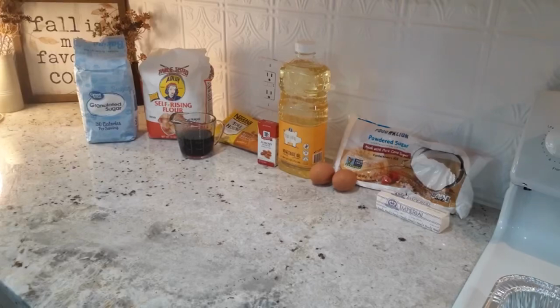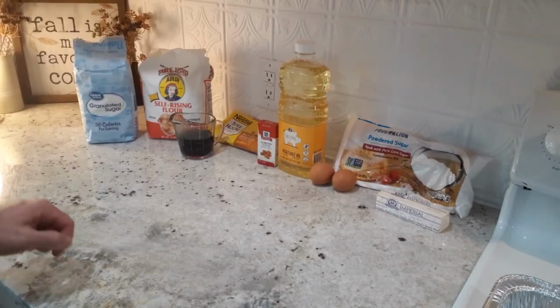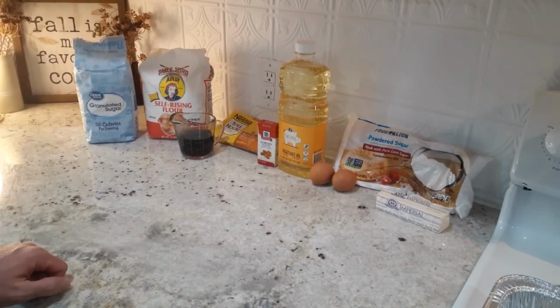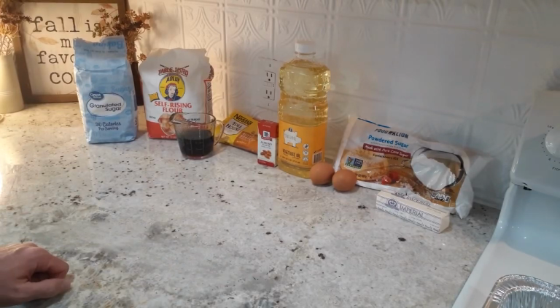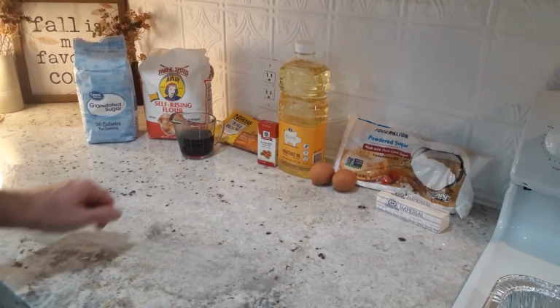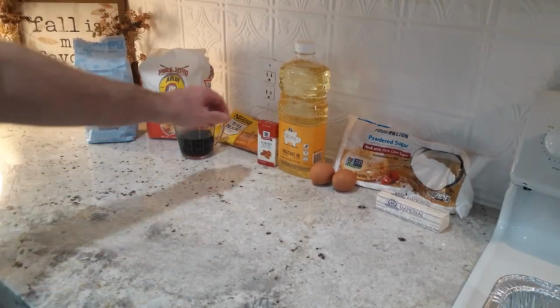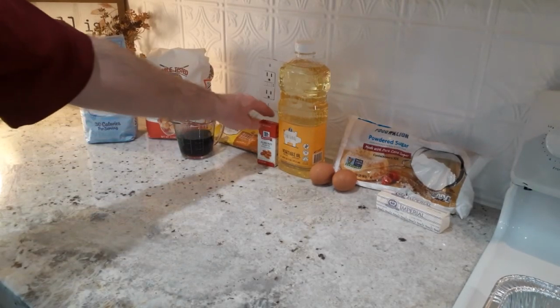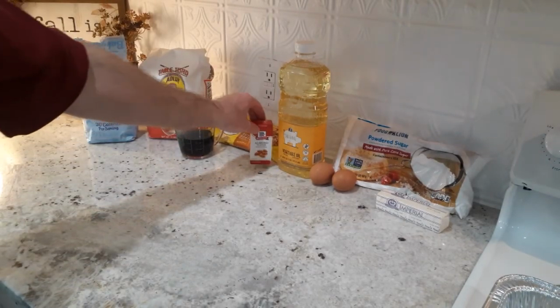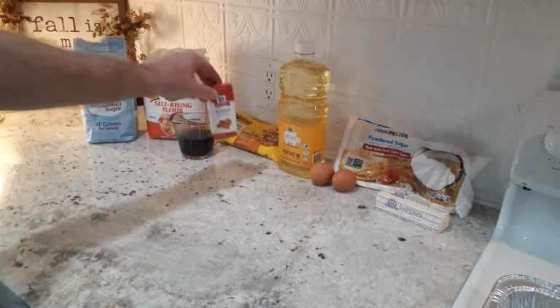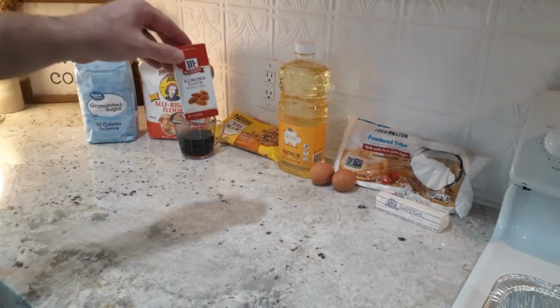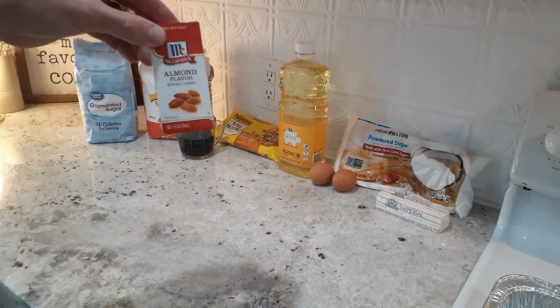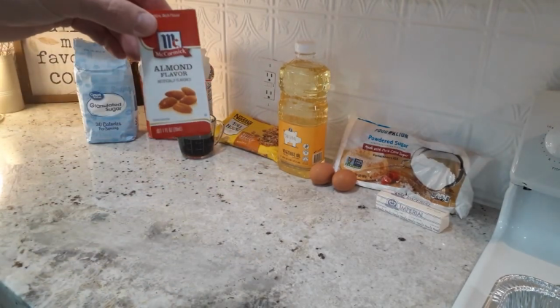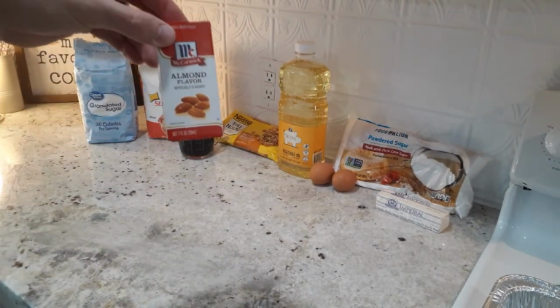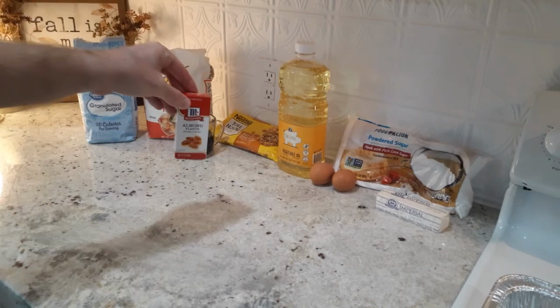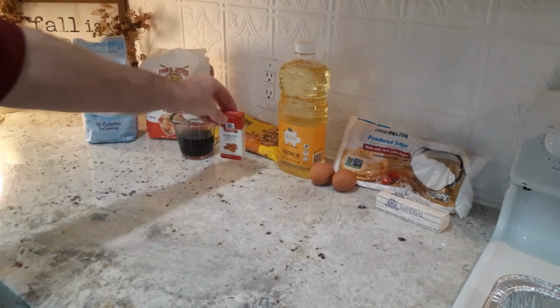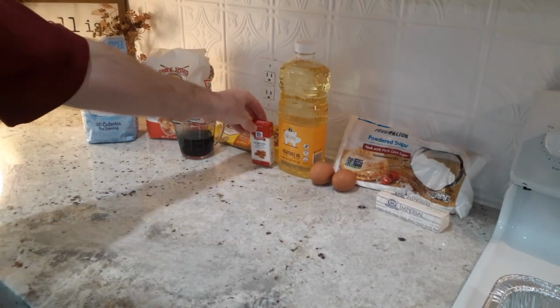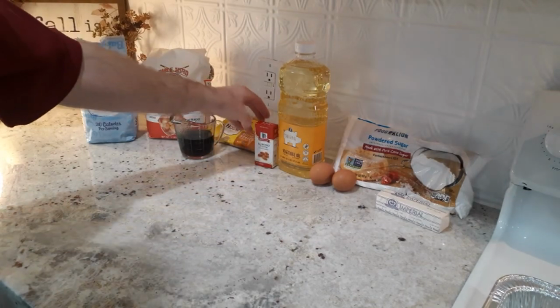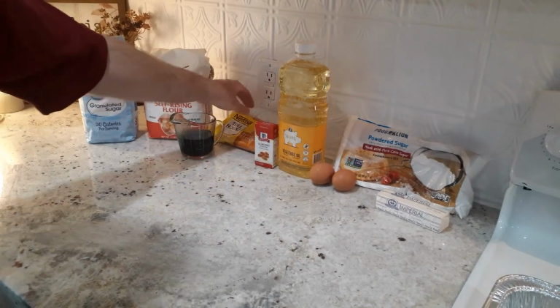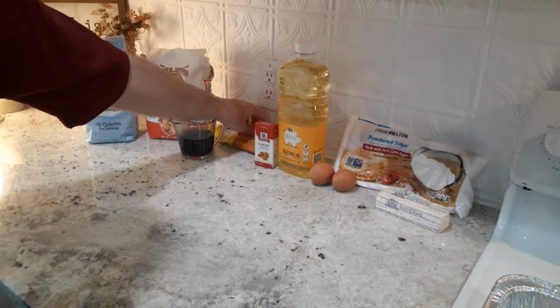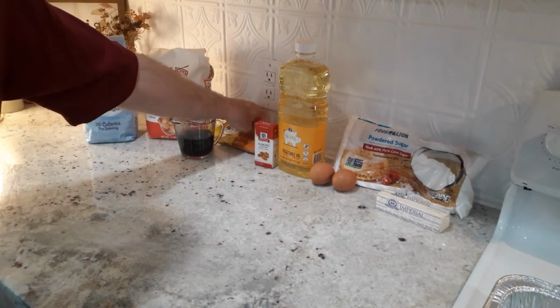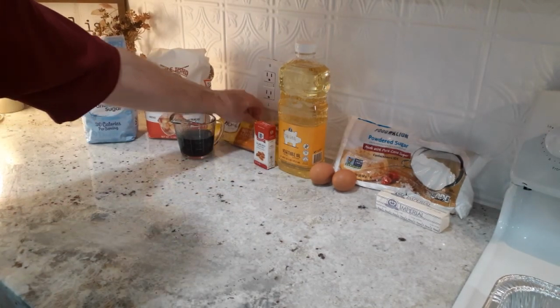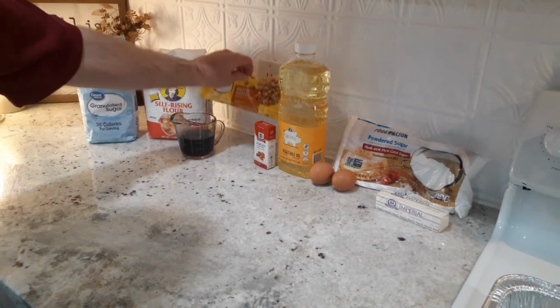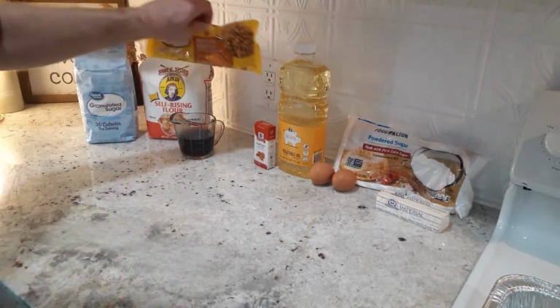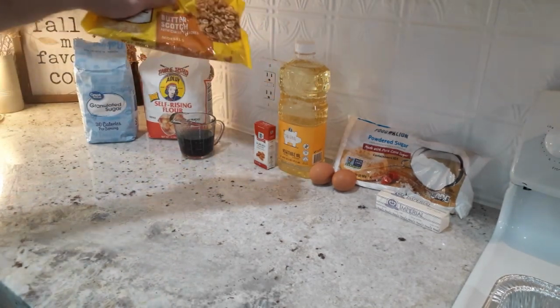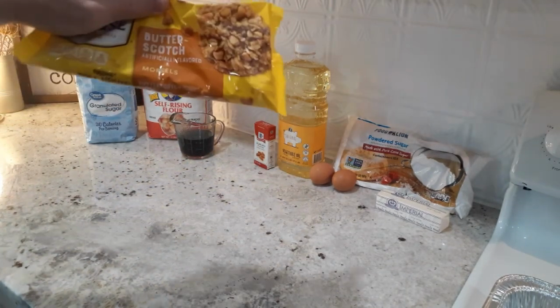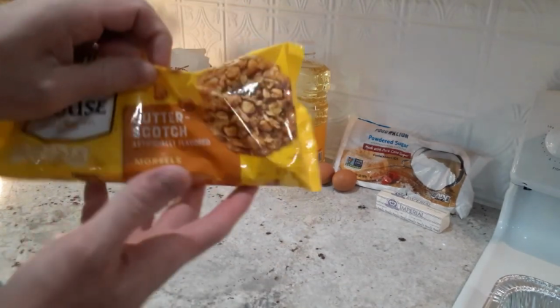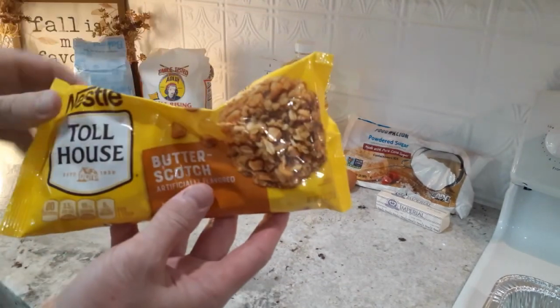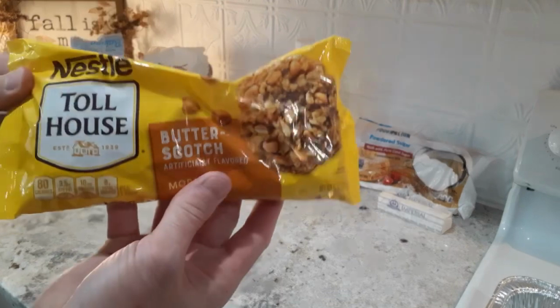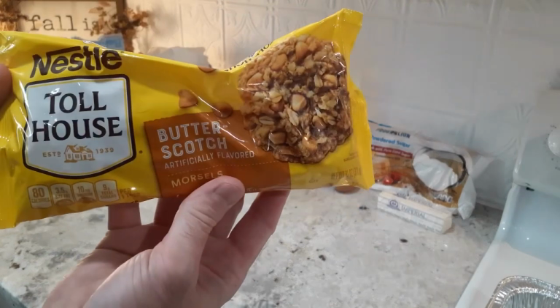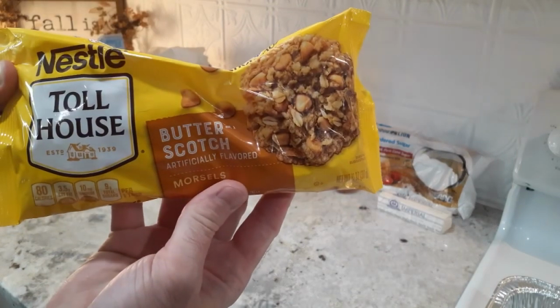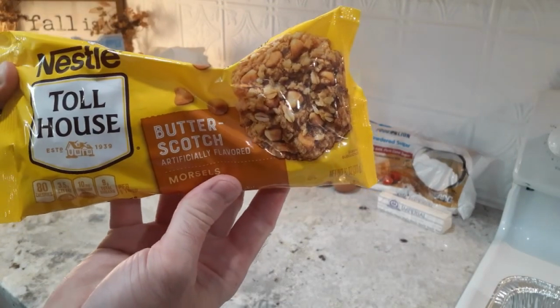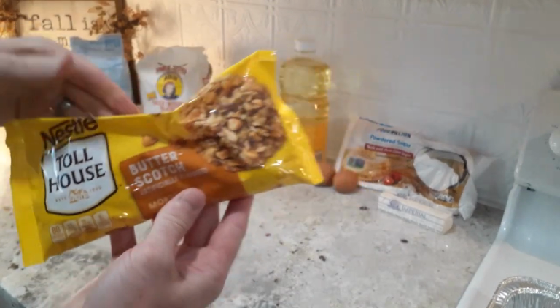Hey everybody, welcome back to my channel. Today we're going to be making an old-fashioned walnut cake. This is a very unique and delicious recipe that's good any time of the year, and I hope that you'll enjoy it.